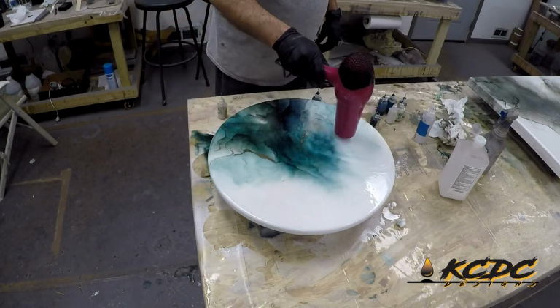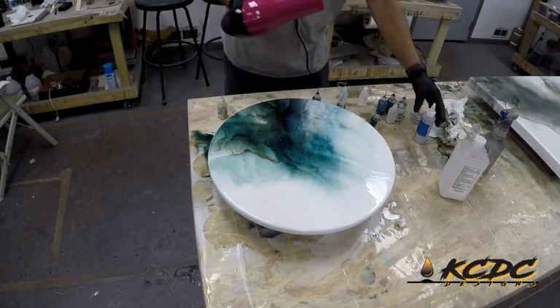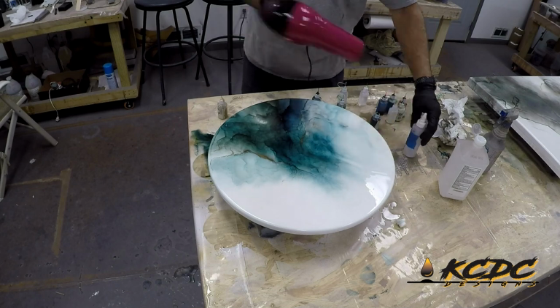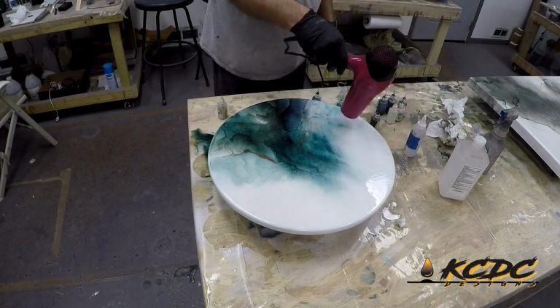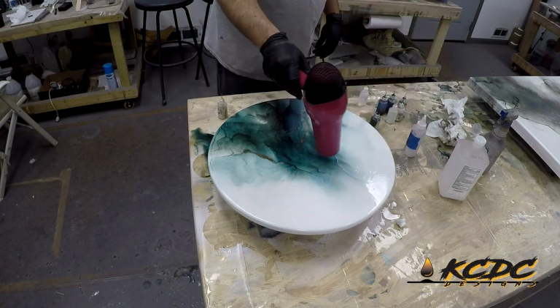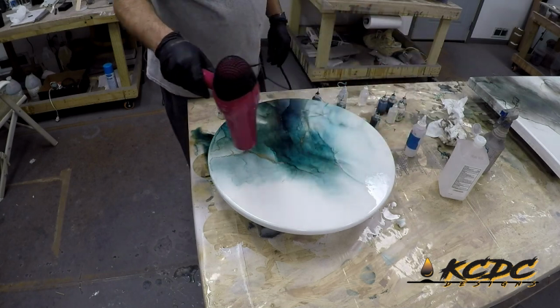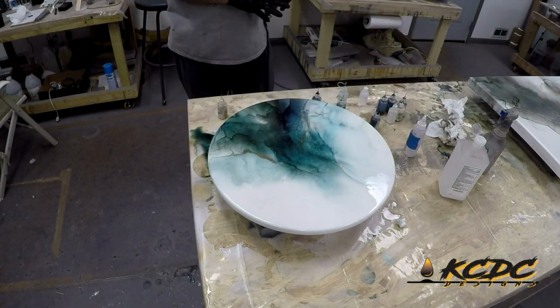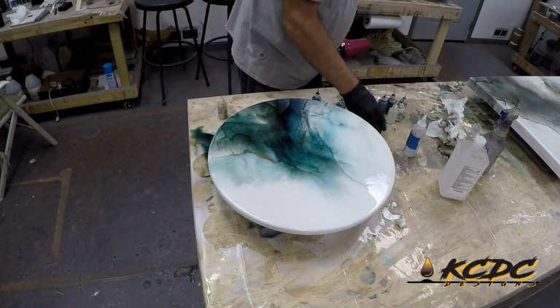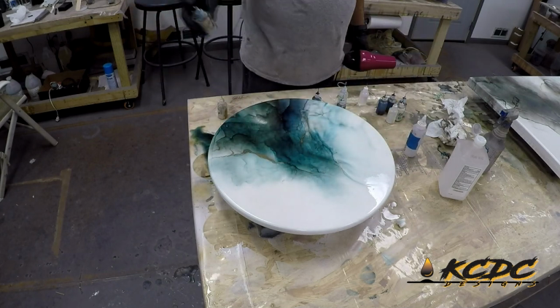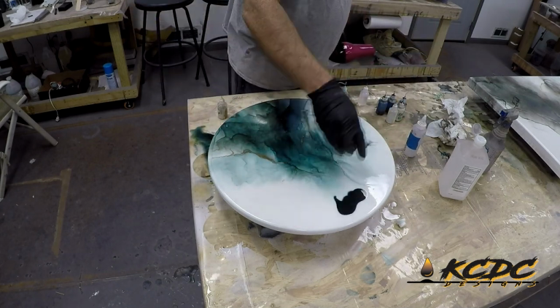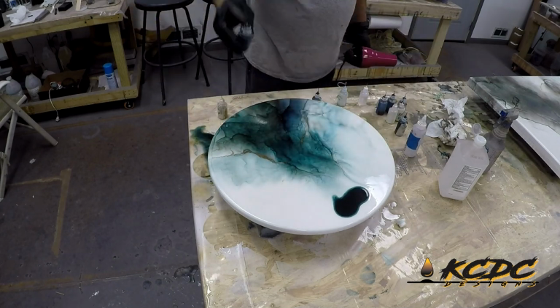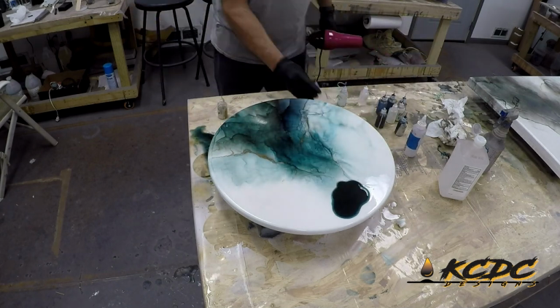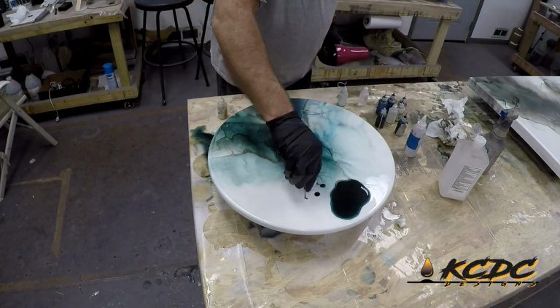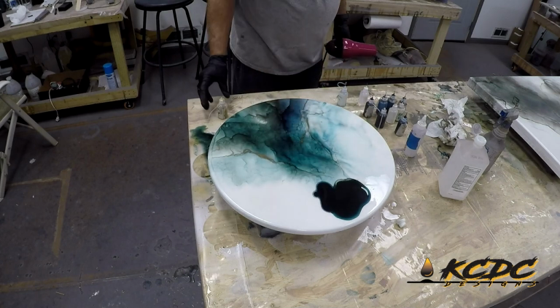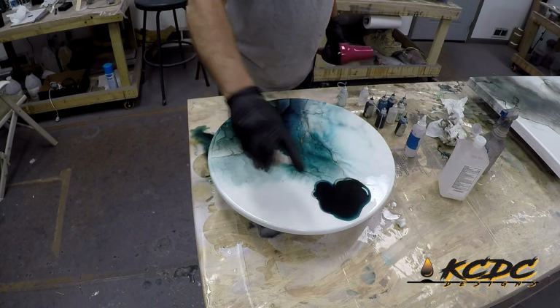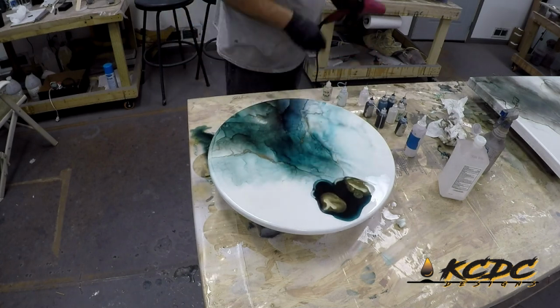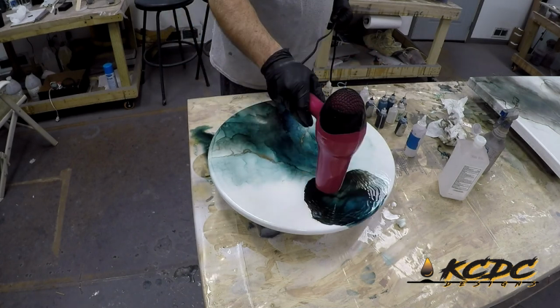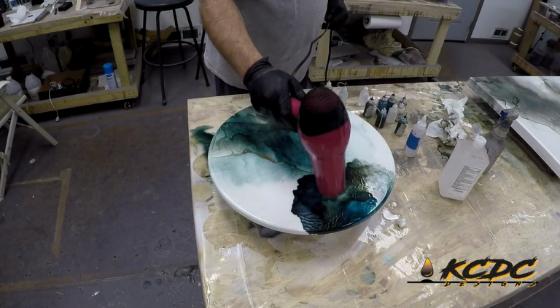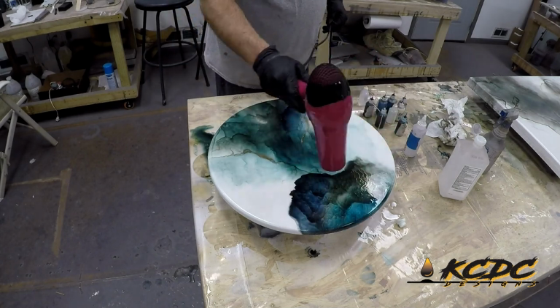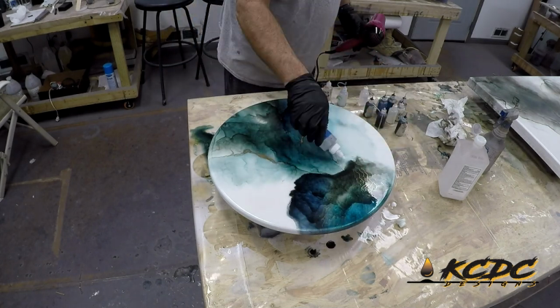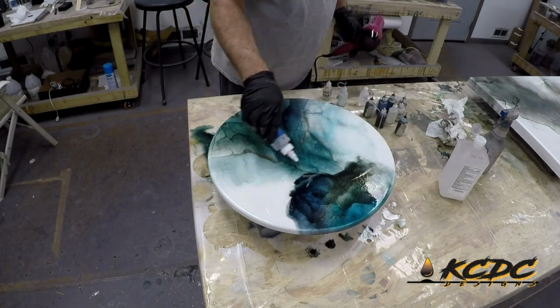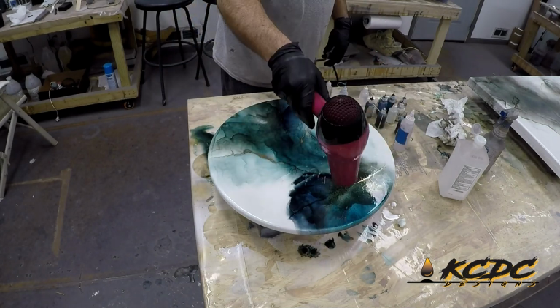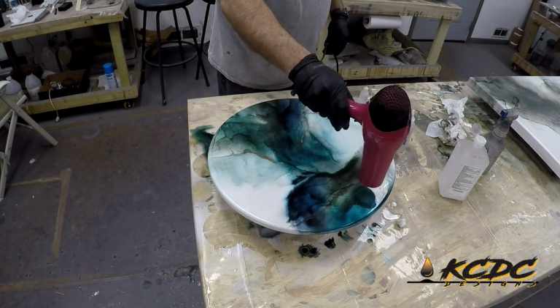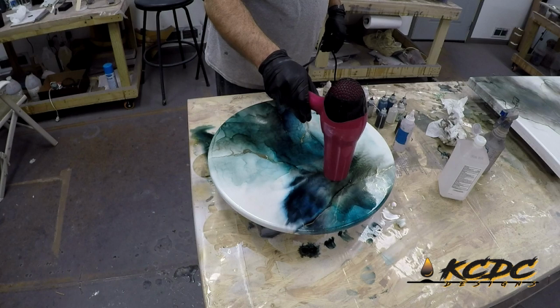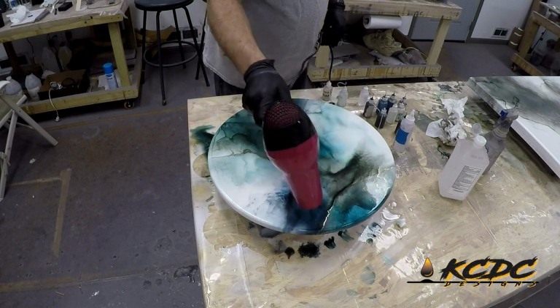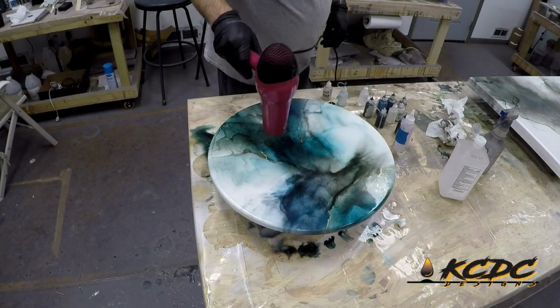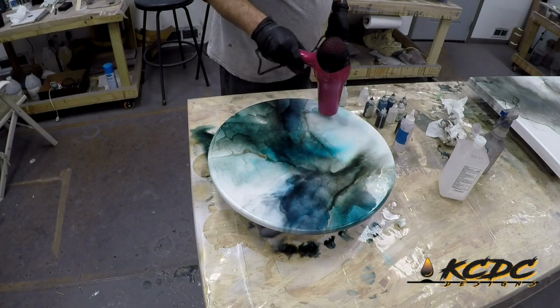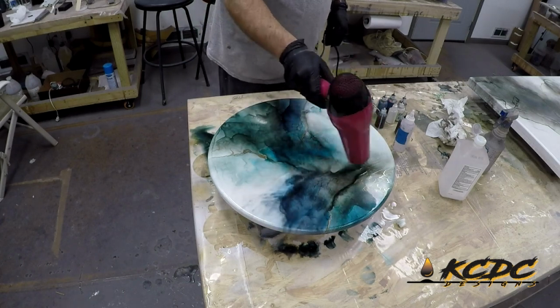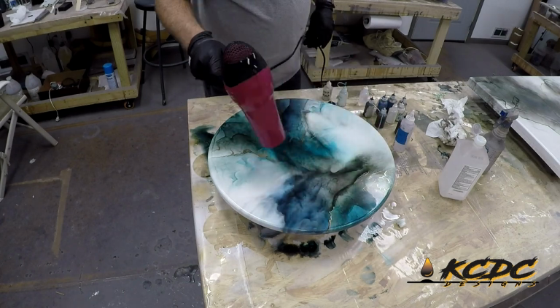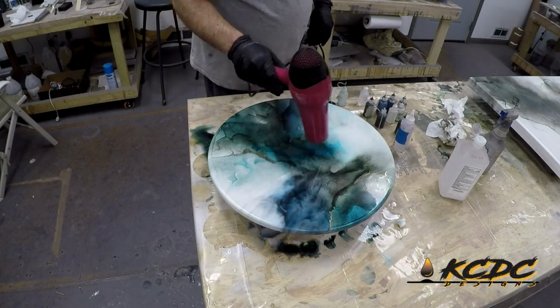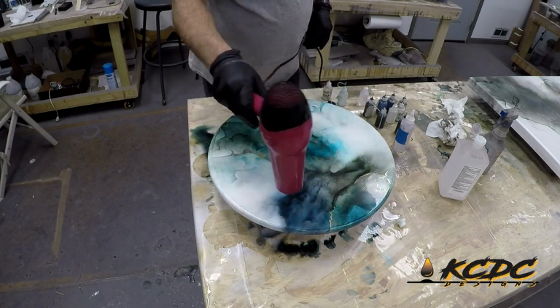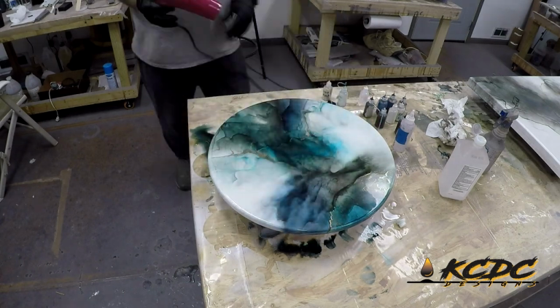It just takes some practice and some playing with. I put alcohol down on the surface first so the alcohol dyes can move around. And then I just use a hairdryer to move those around where I want them. I love putting the gold in there. Those gold accents look amazing.